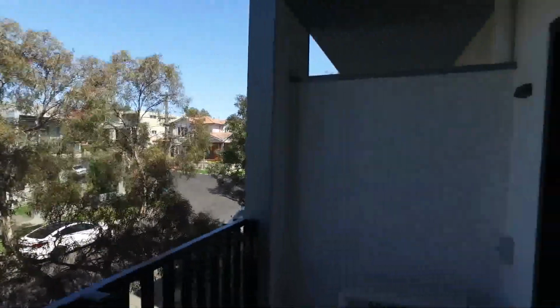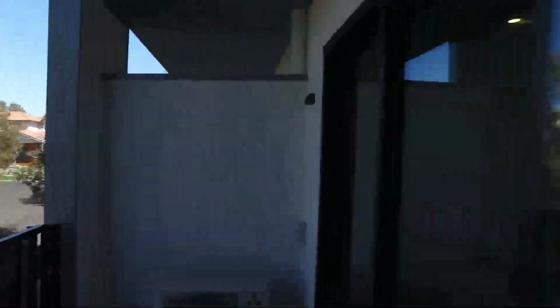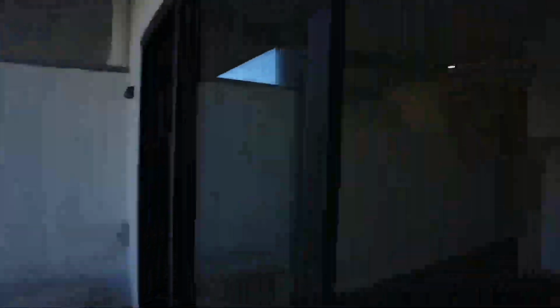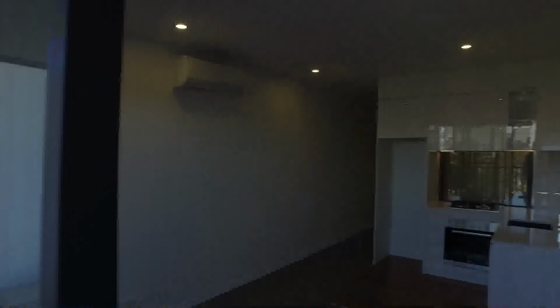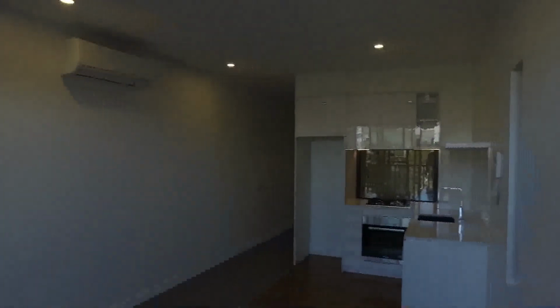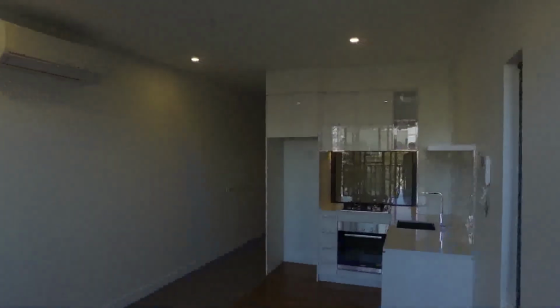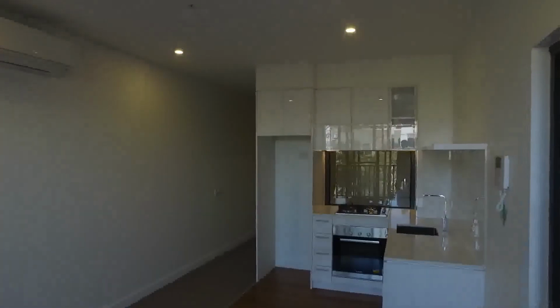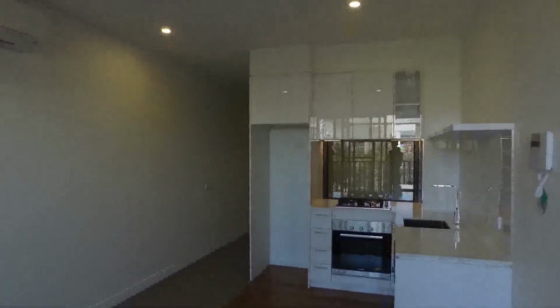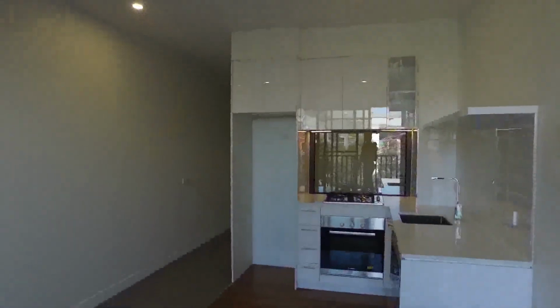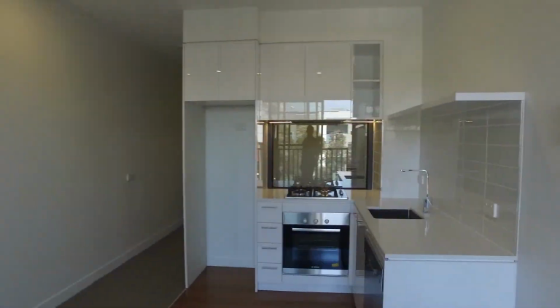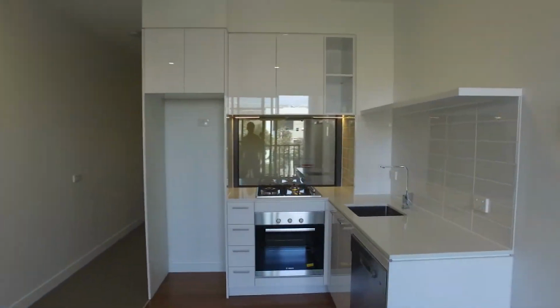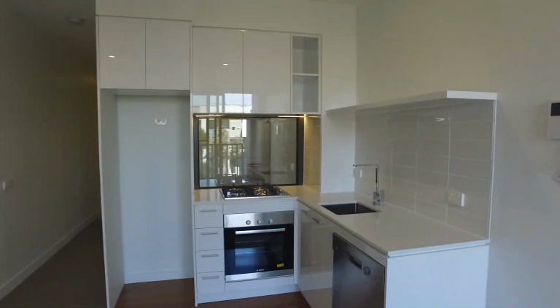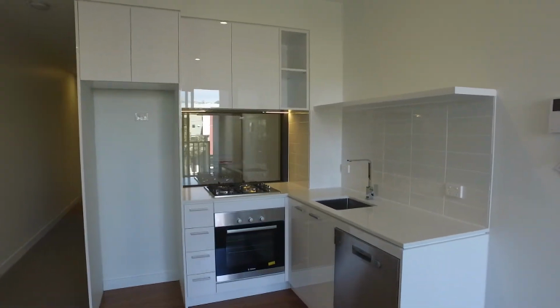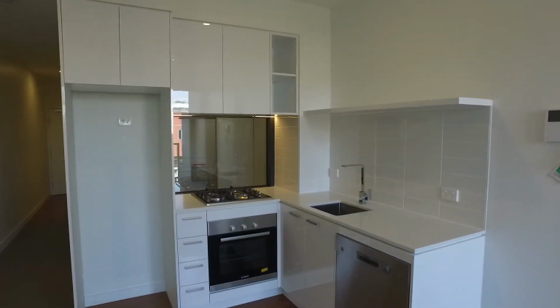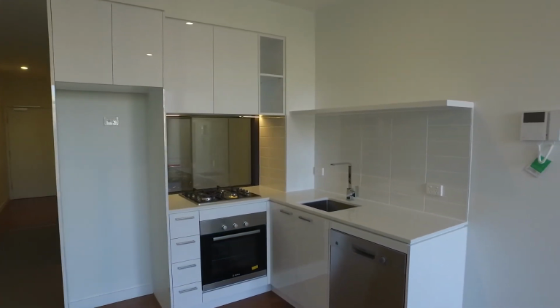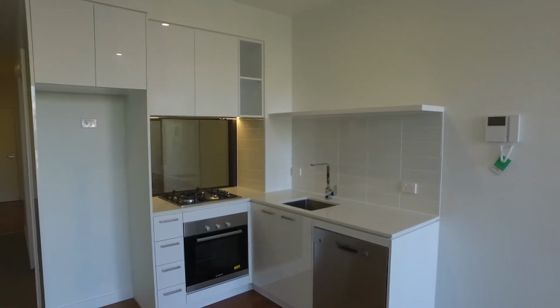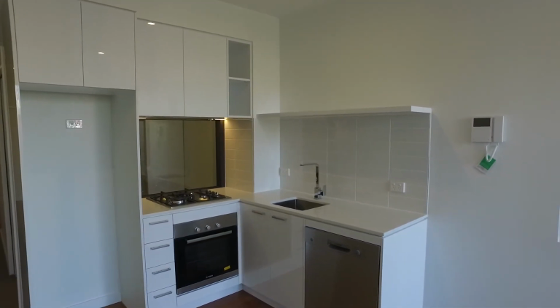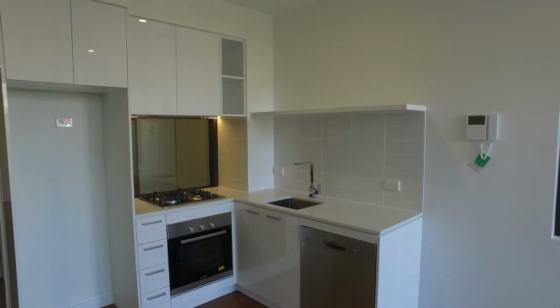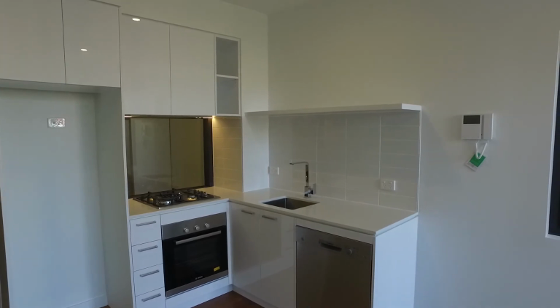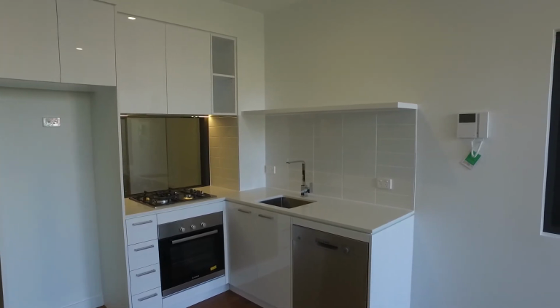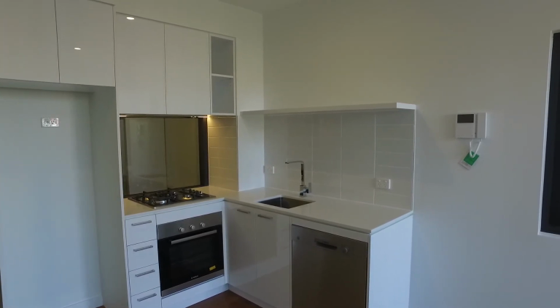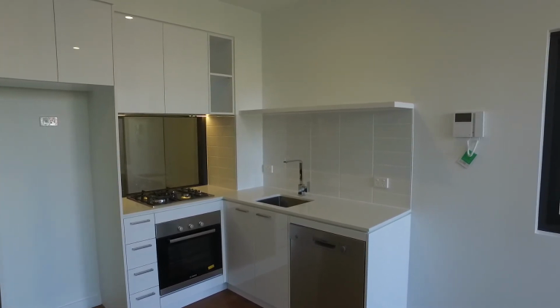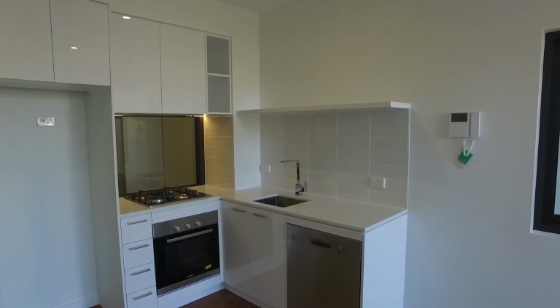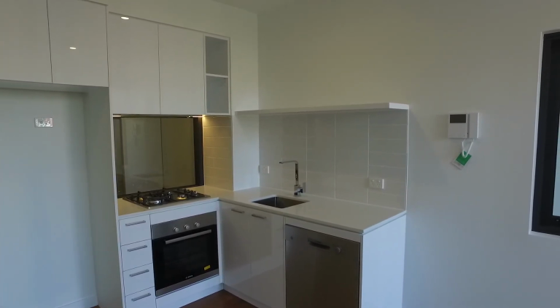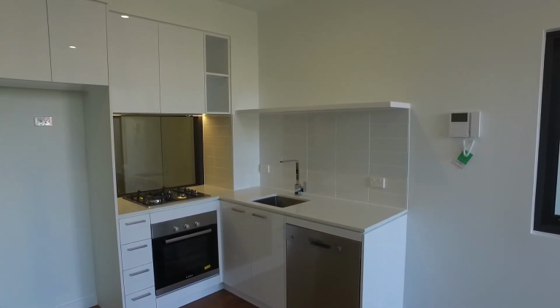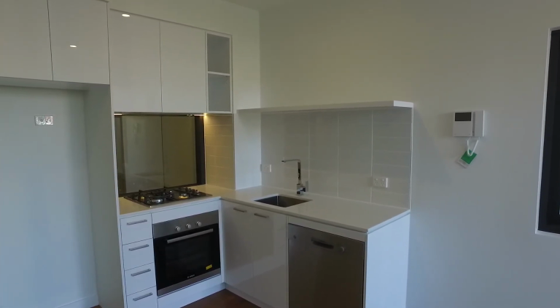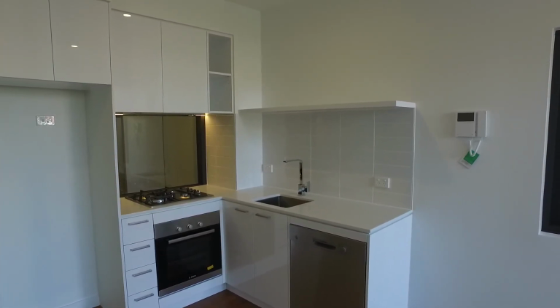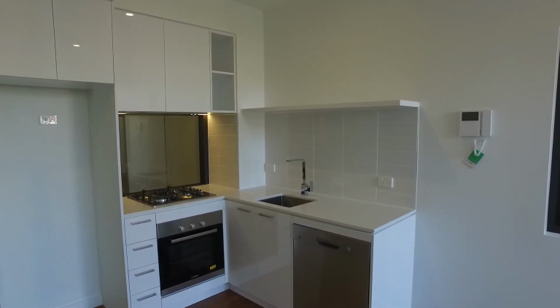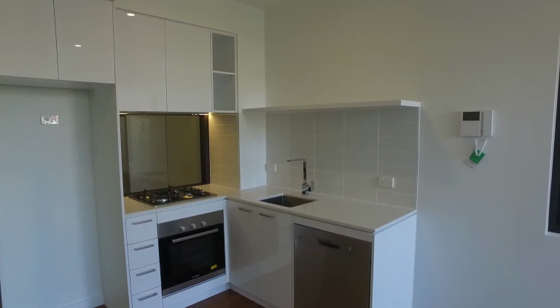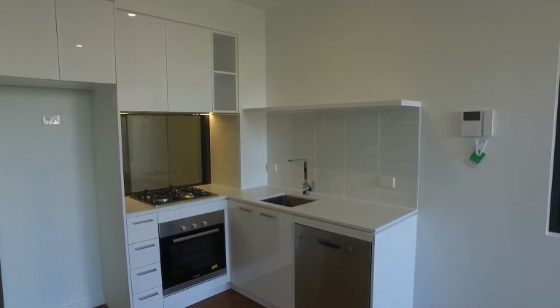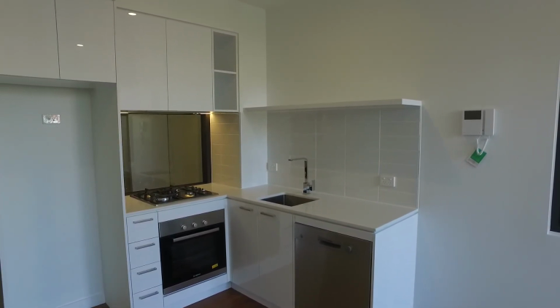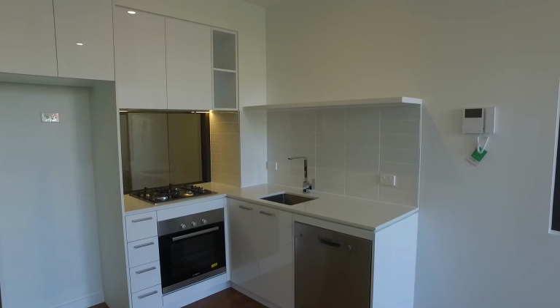Moving back inside, we're now going to take a look at the kitchen. As you can see, really great size kitchen for this apartment. Lots of storage and you've also got your gas cooktop with the stainless steel appliances.